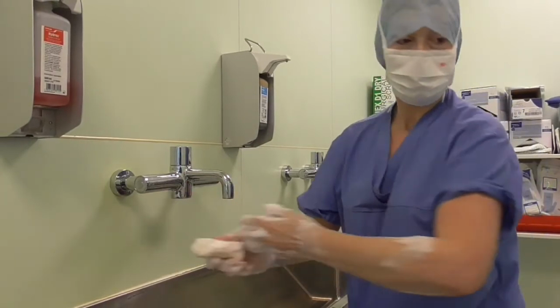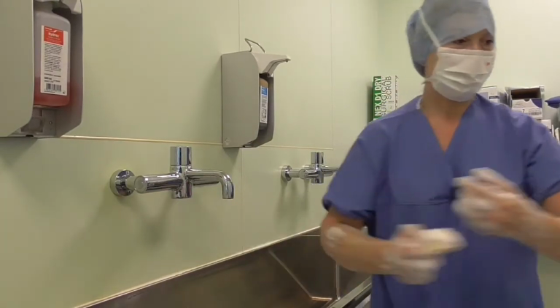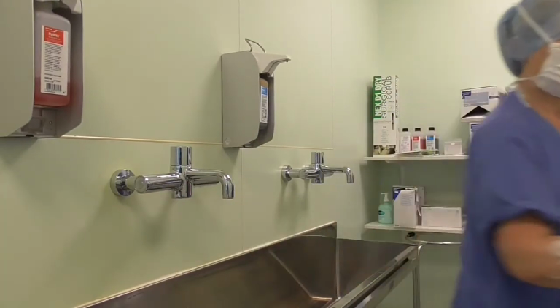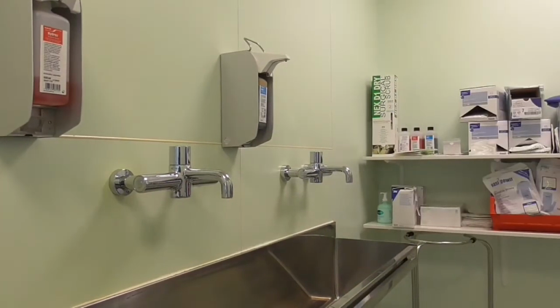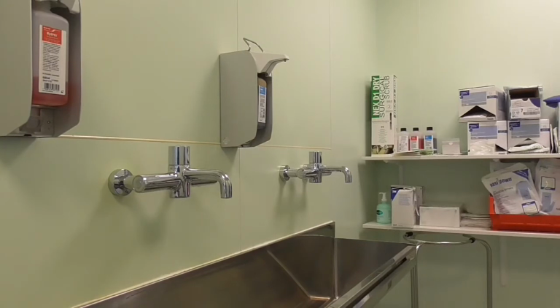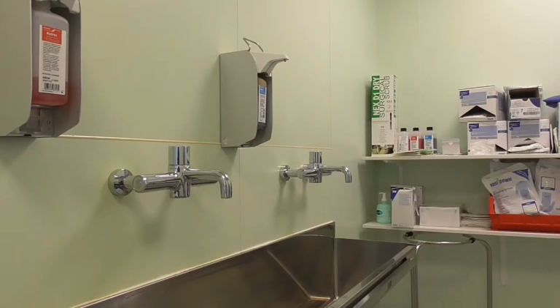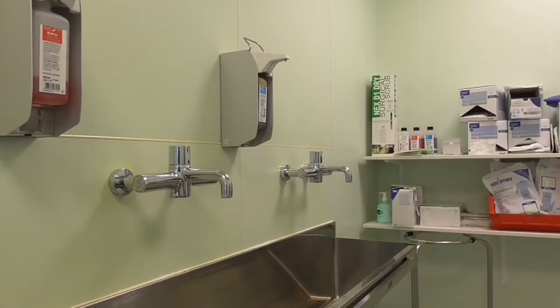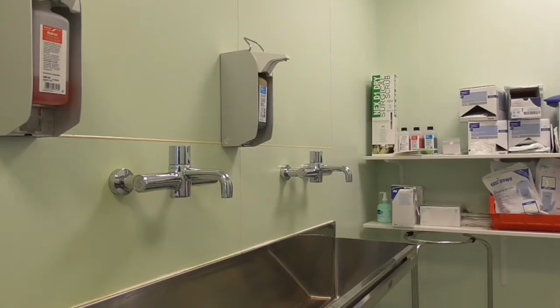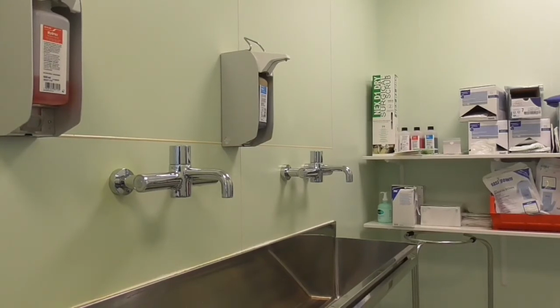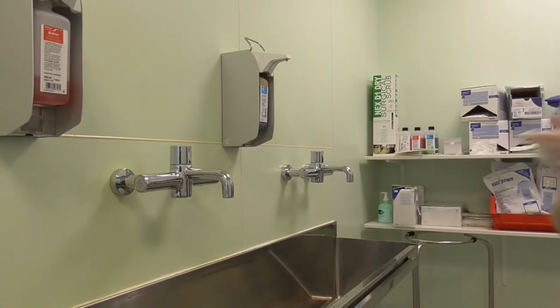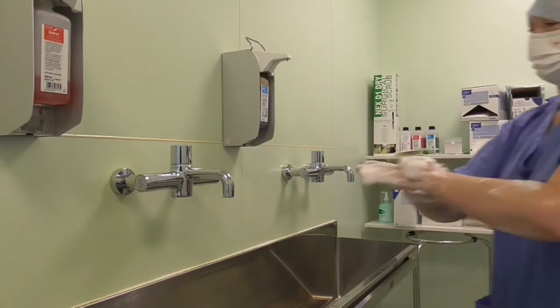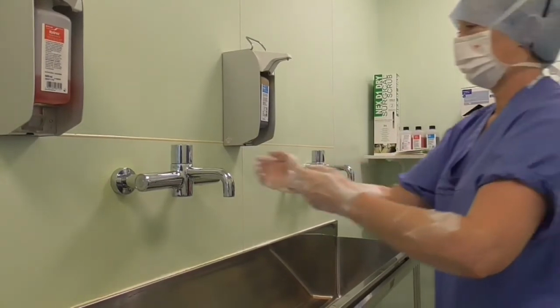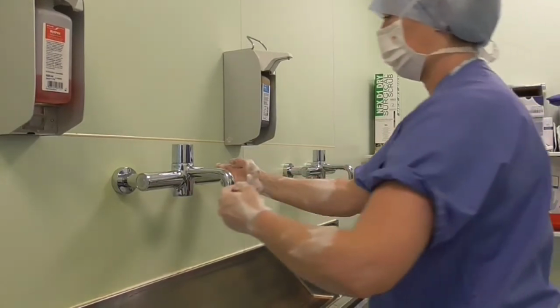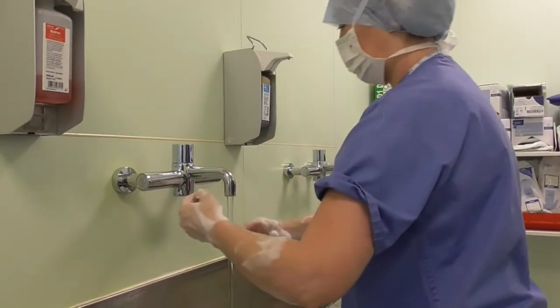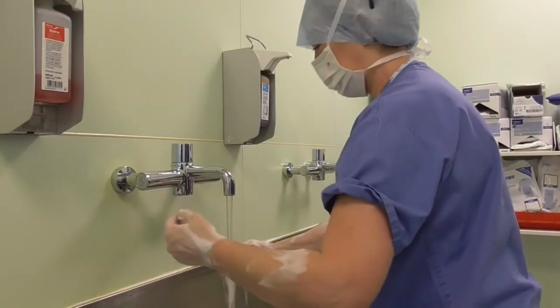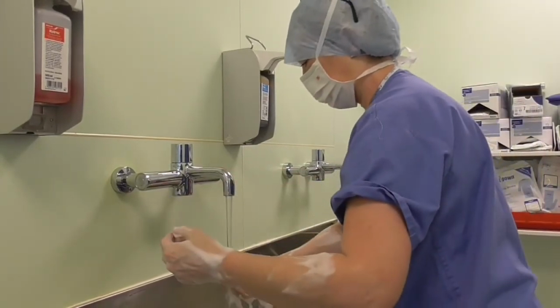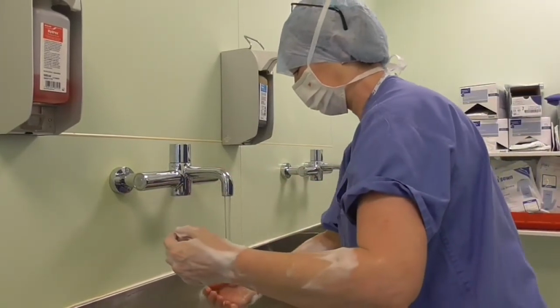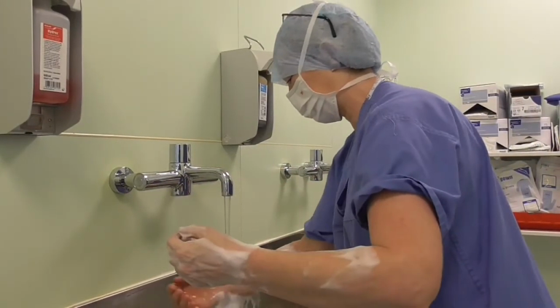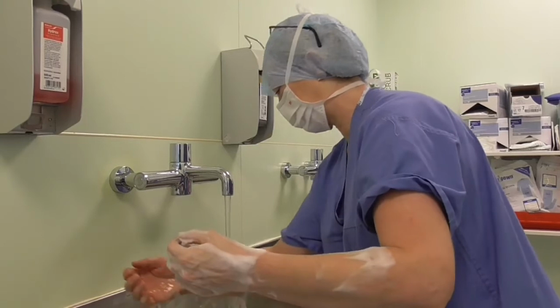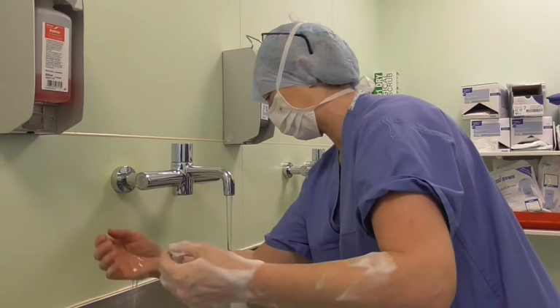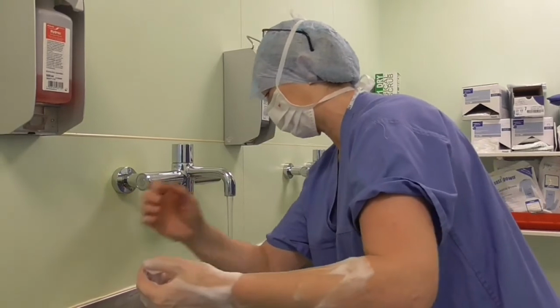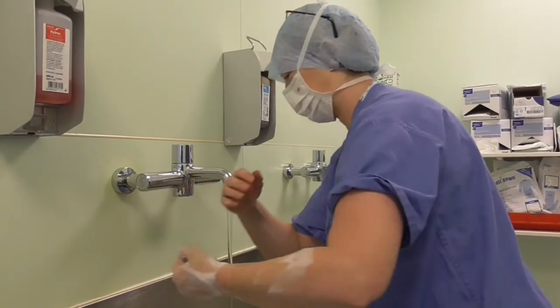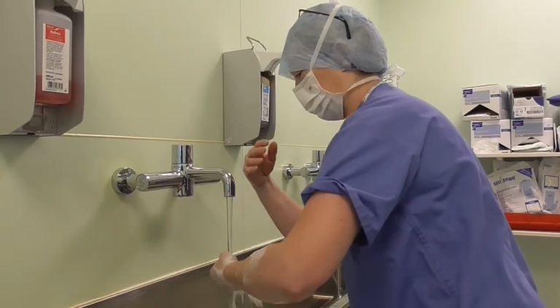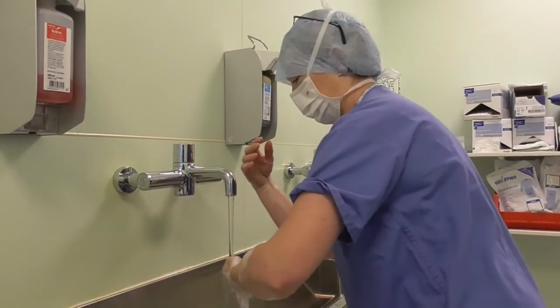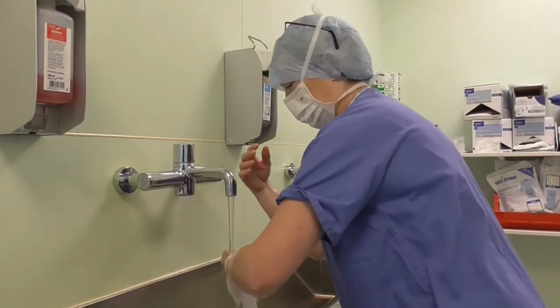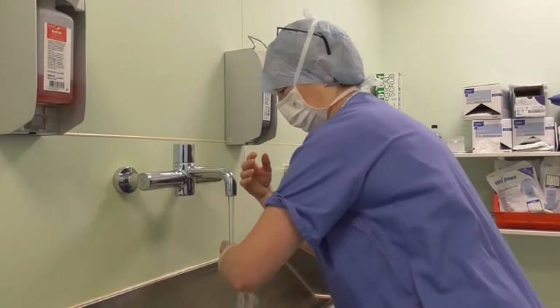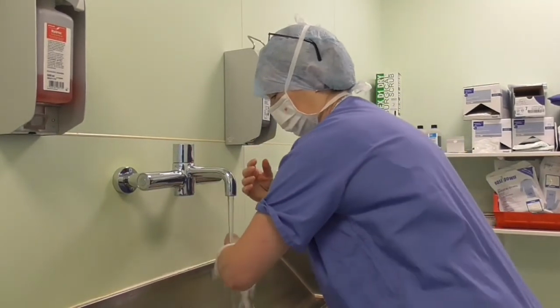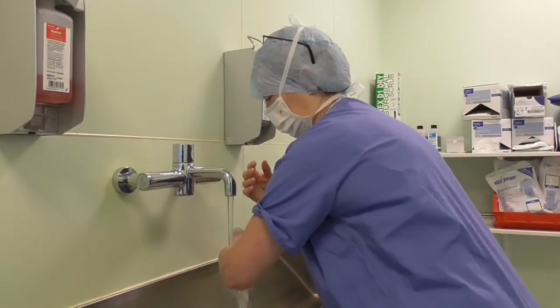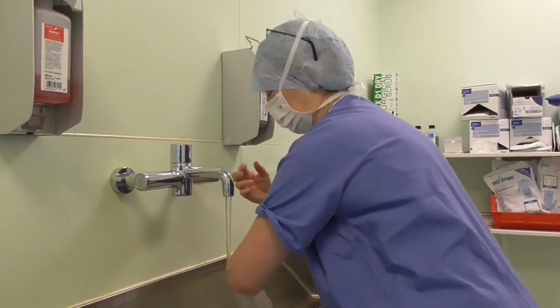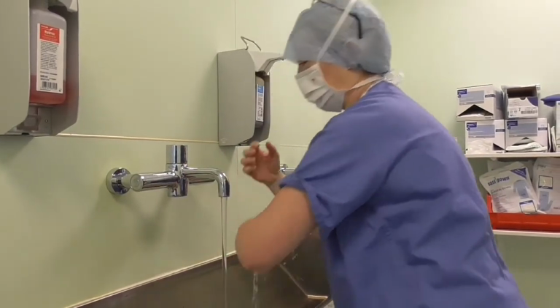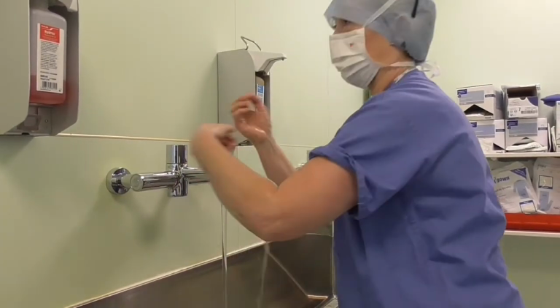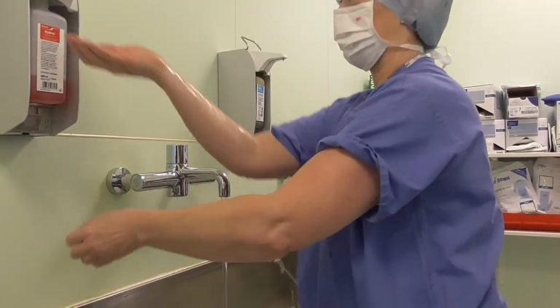Discard the nail brush into the bin. Rinse from fingertips to your elbows again. And then this is the final wash now.